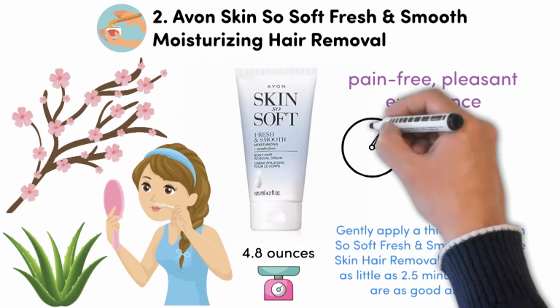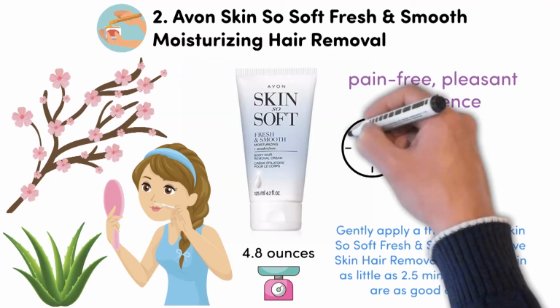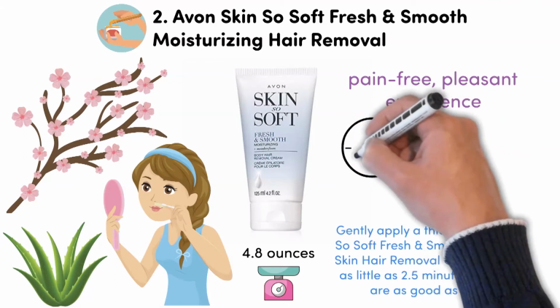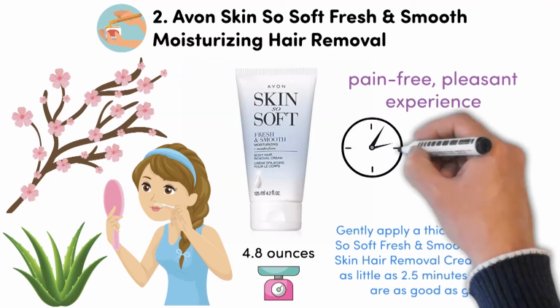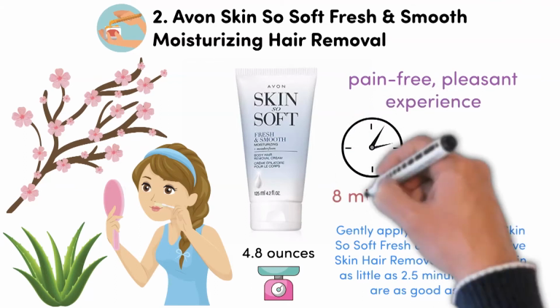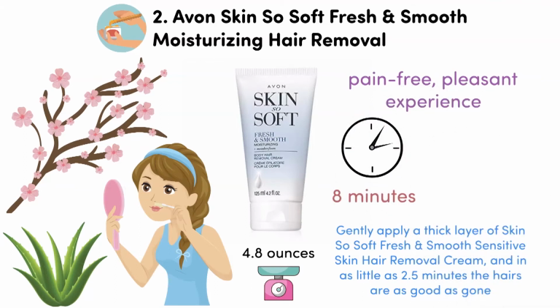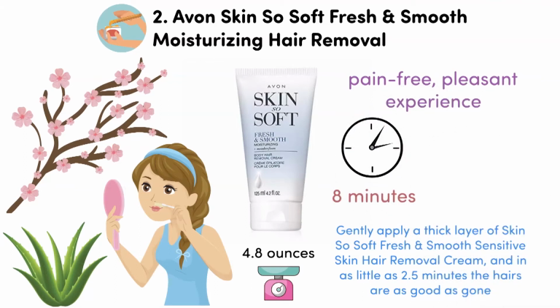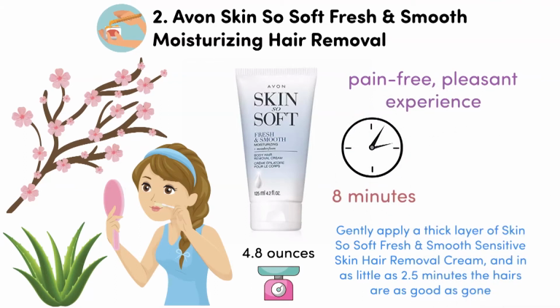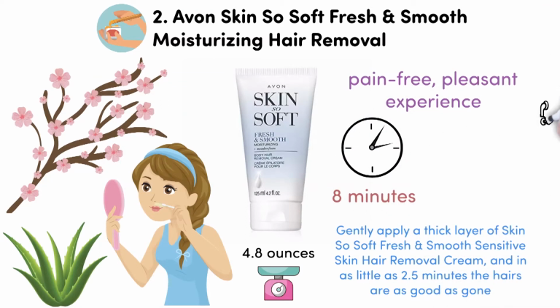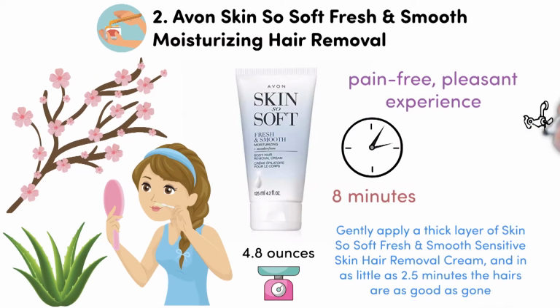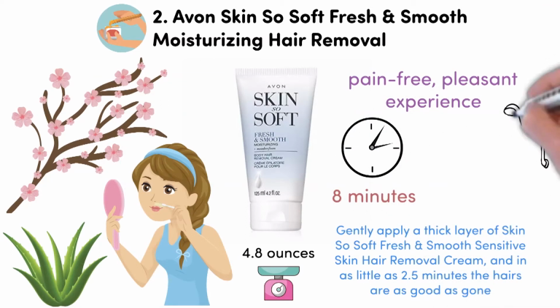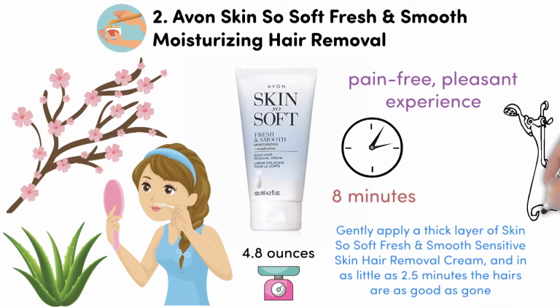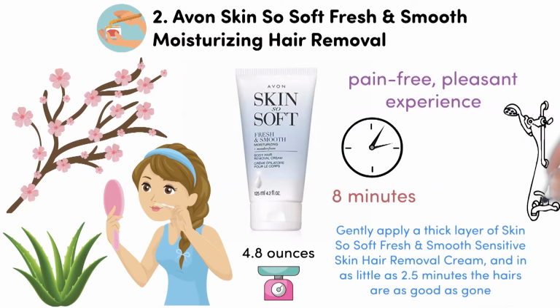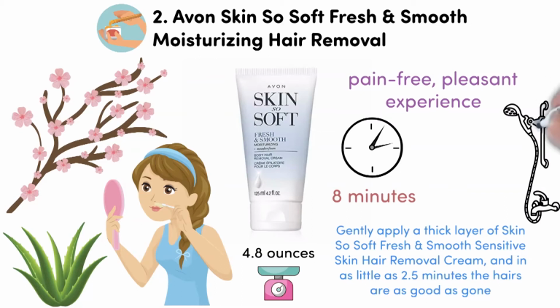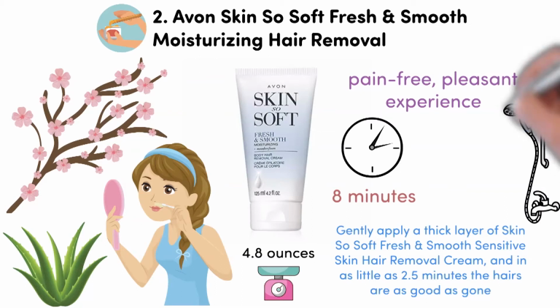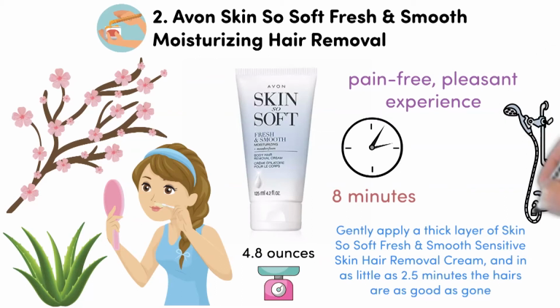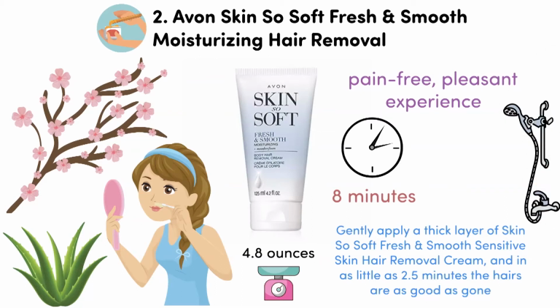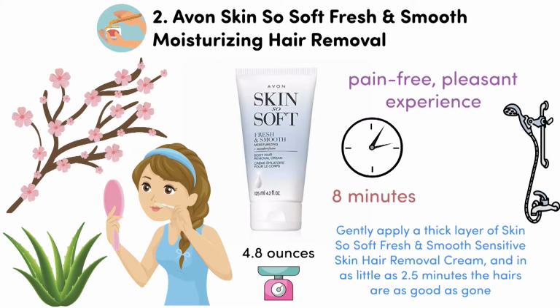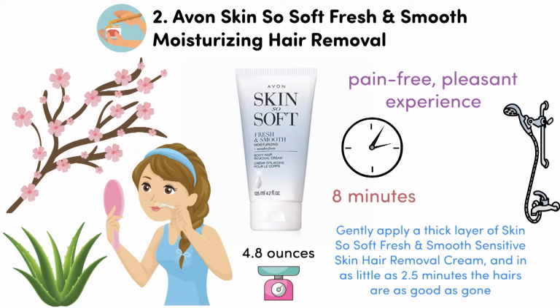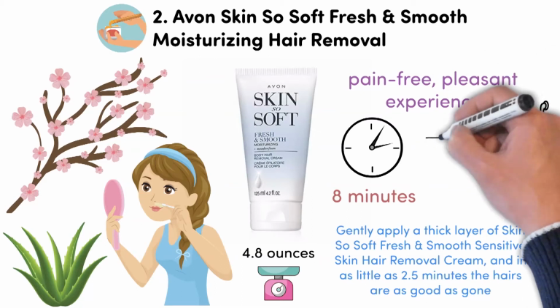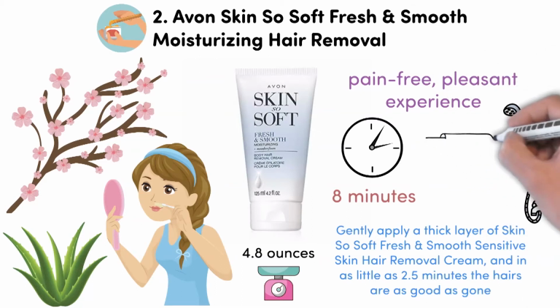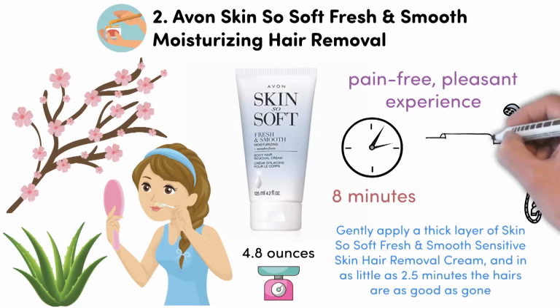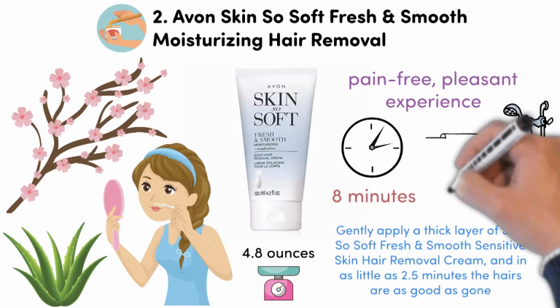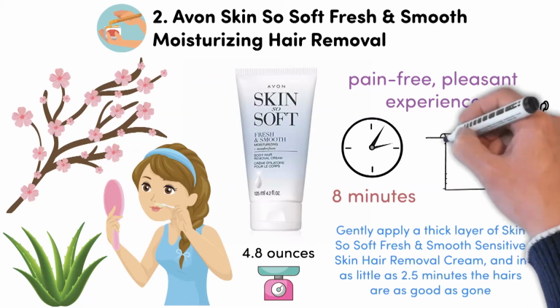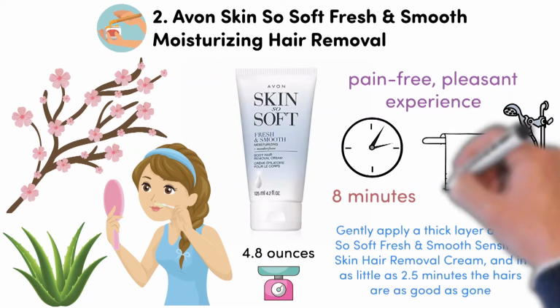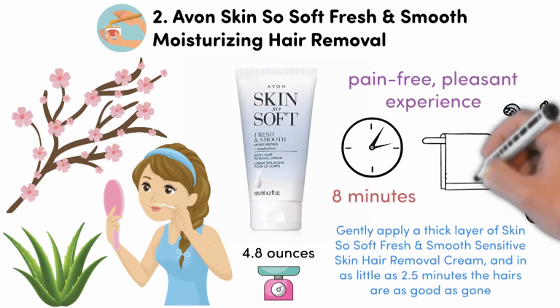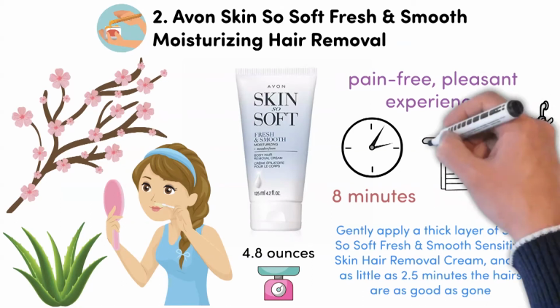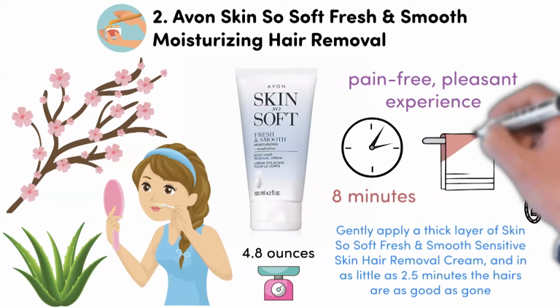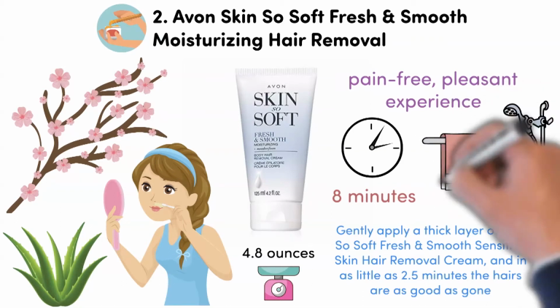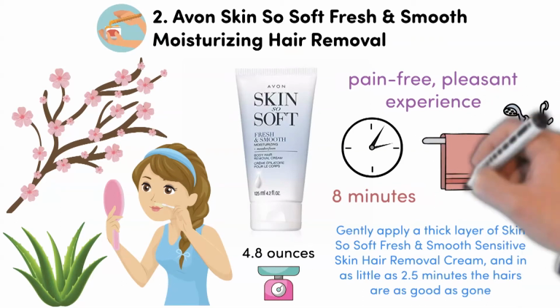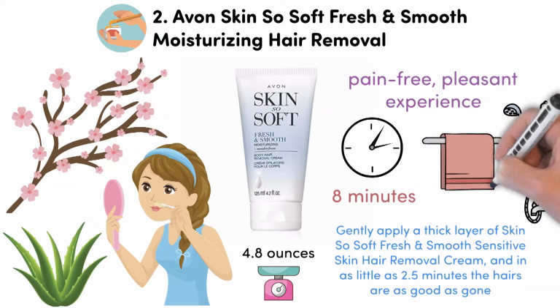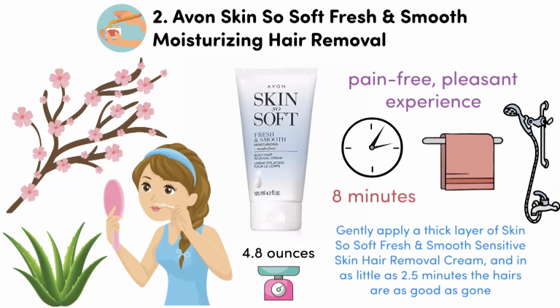The maximum time for use is 8 minutes. Wash or wipe it off and enjoy weeks of hair-free, smooth, soft and shiny, adequately moisturized skin with no cuts, burns or other typical hair removal marks.